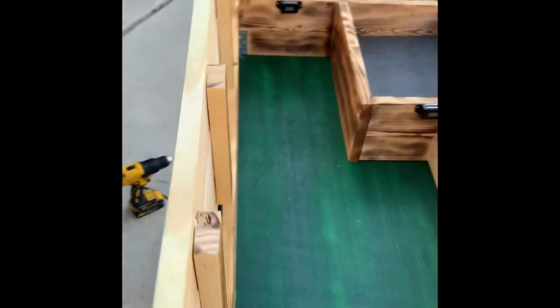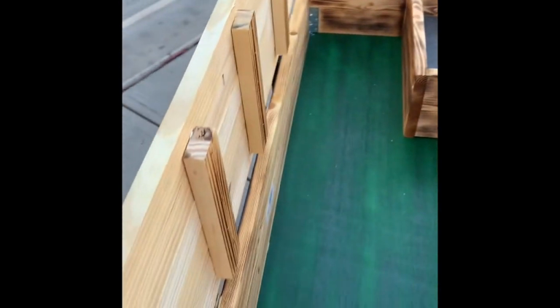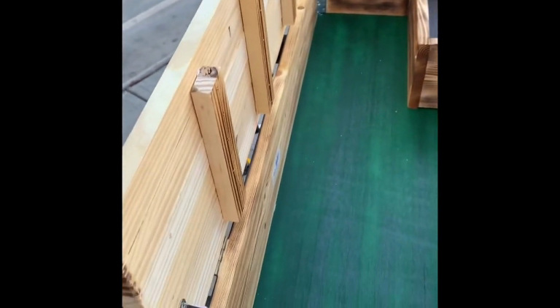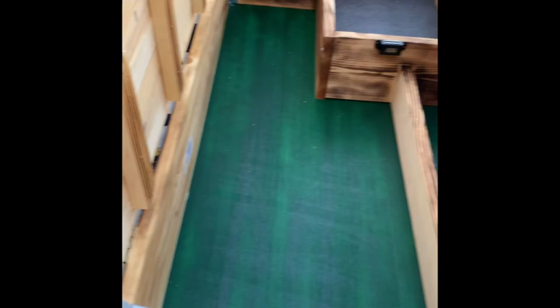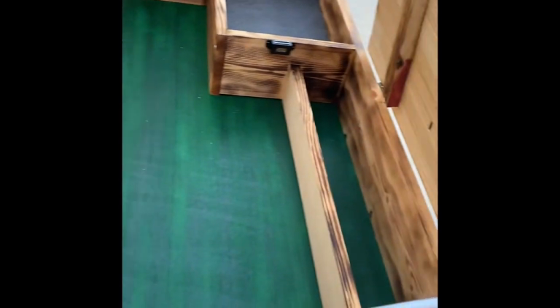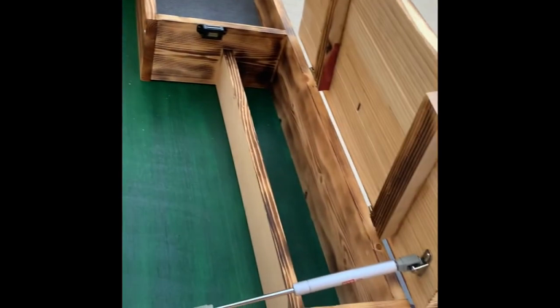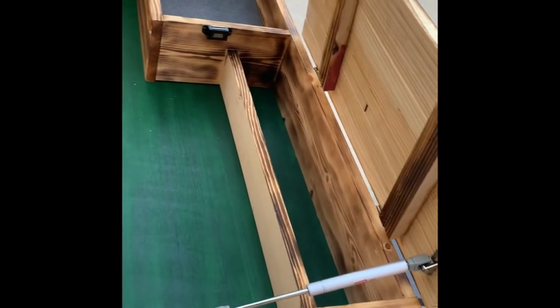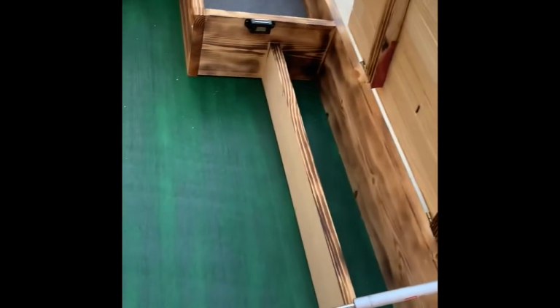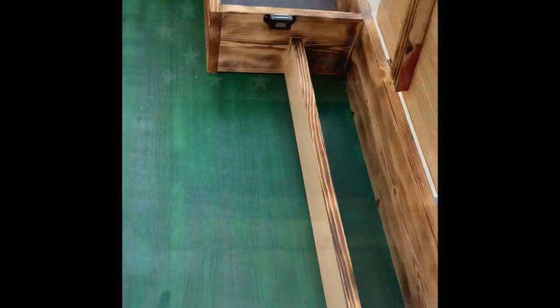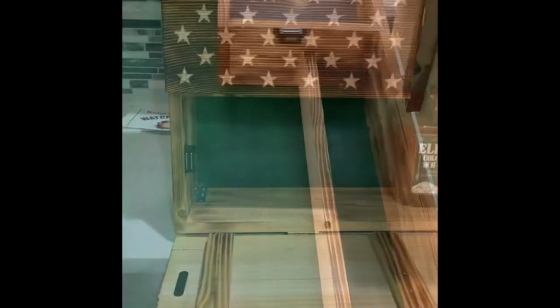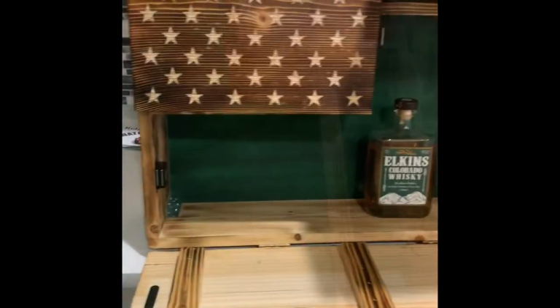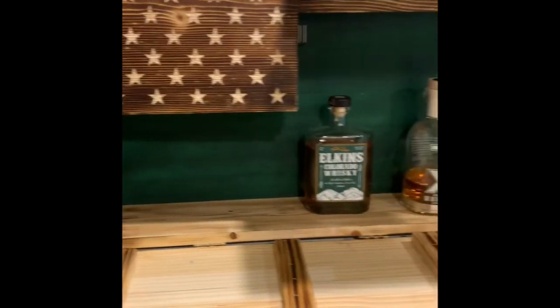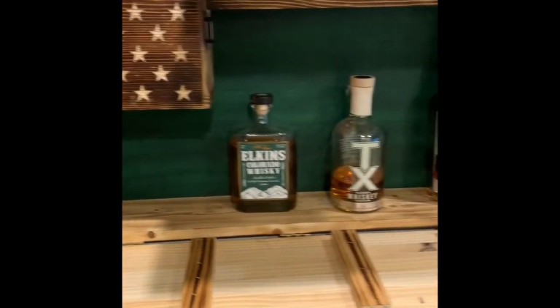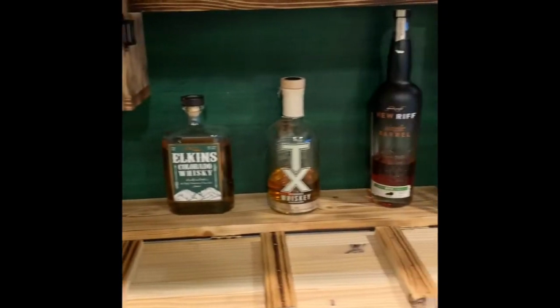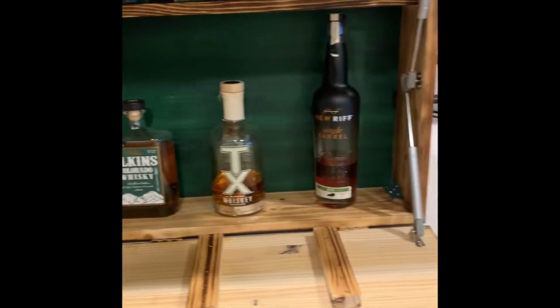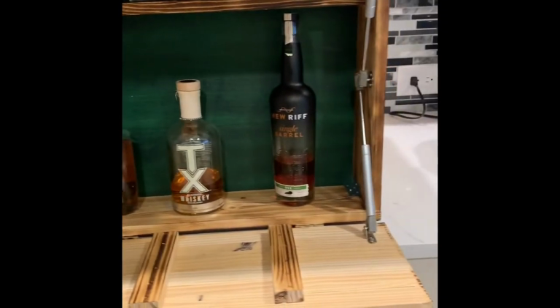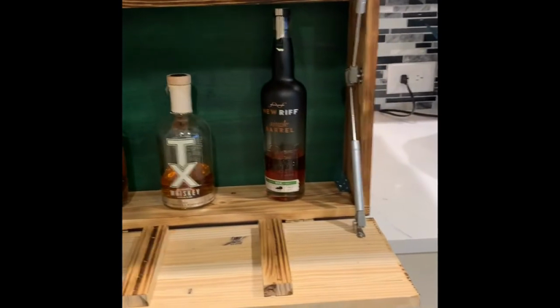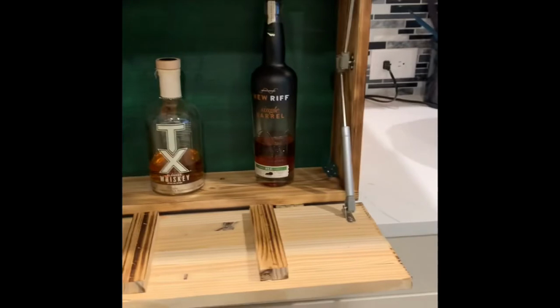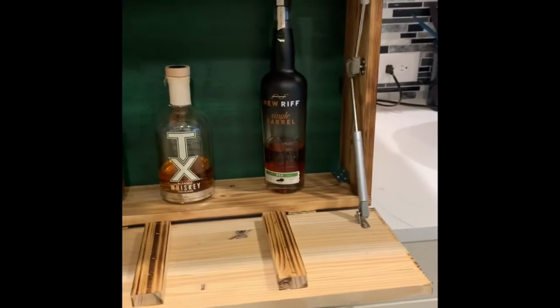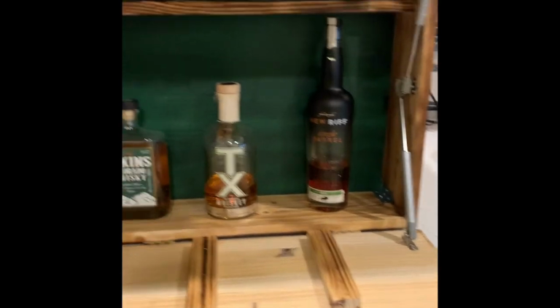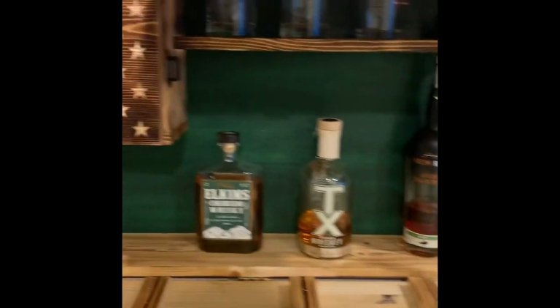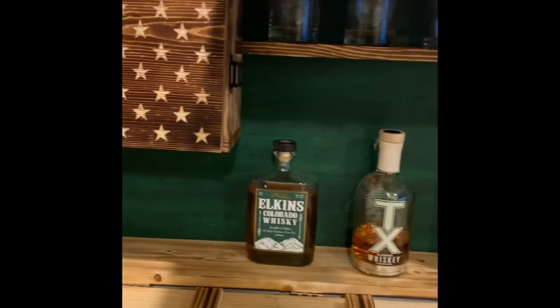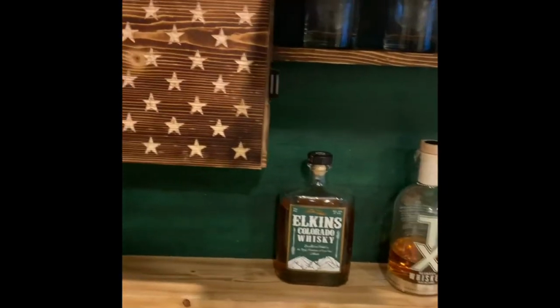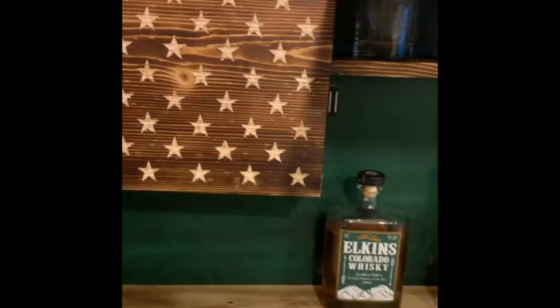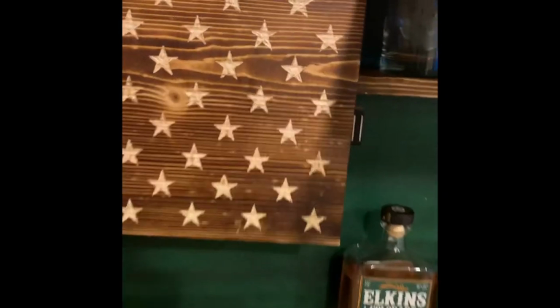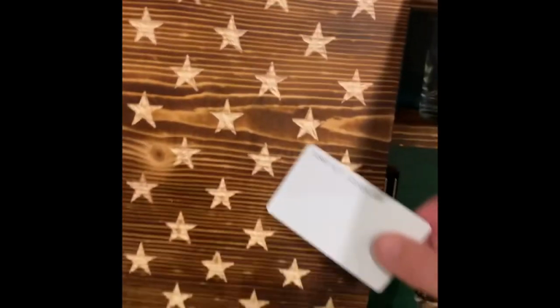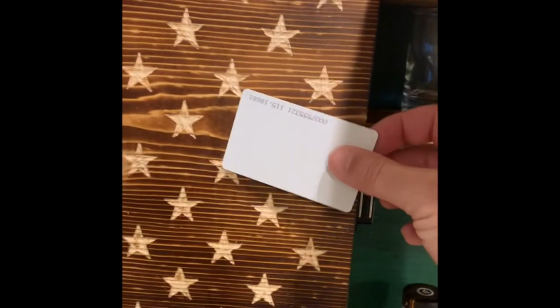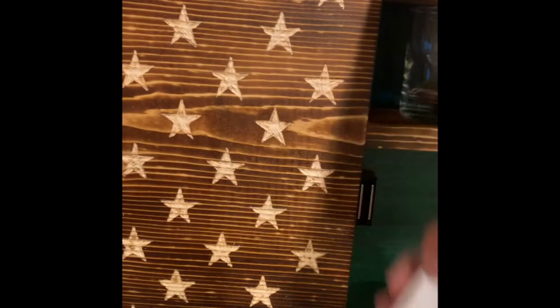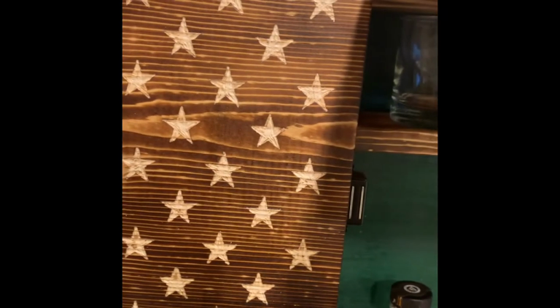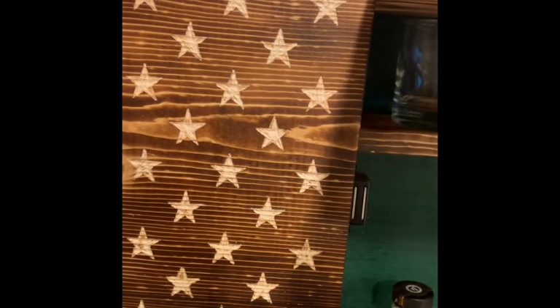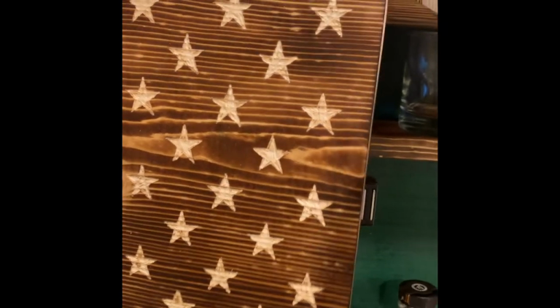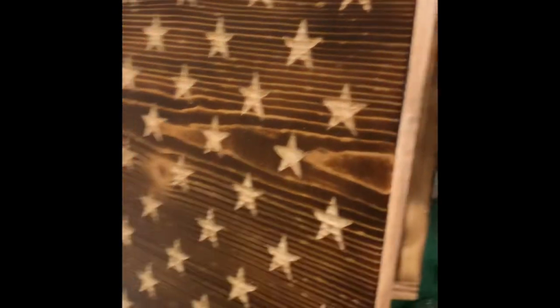Everything's nice and clean. We reinforced some of the backings with screws and there it is — our whiskey and concealment cabinet.